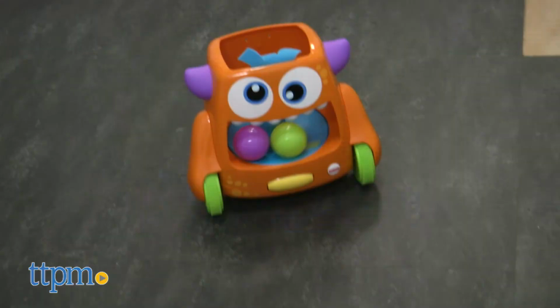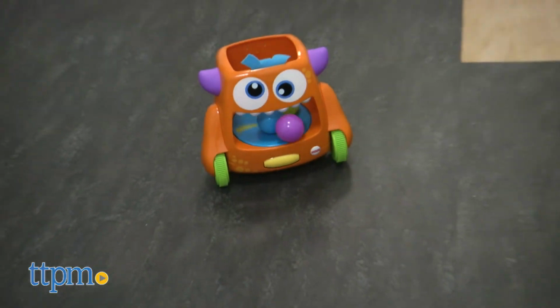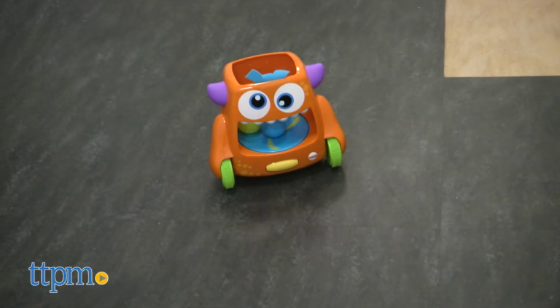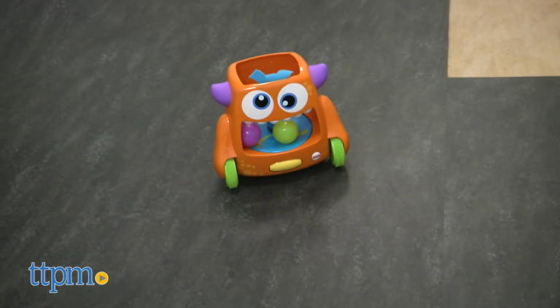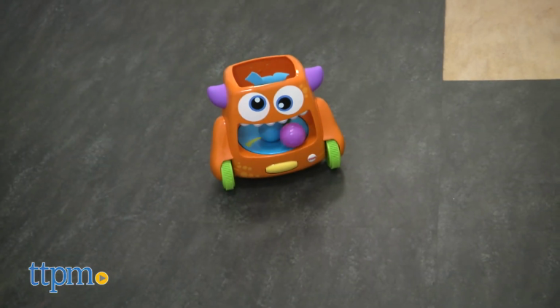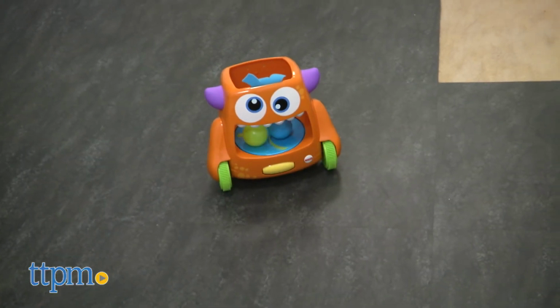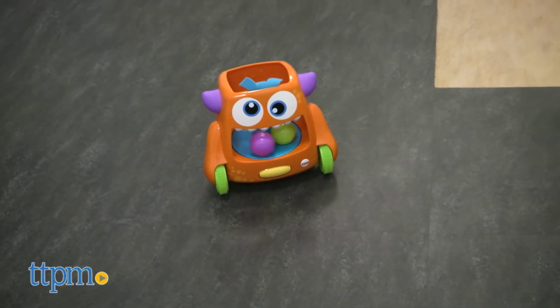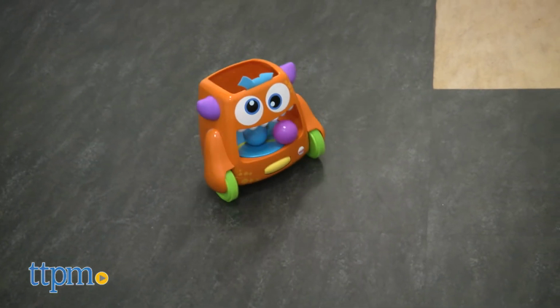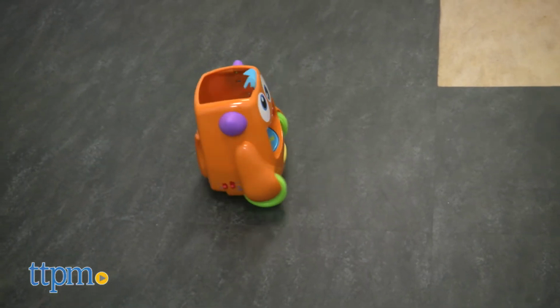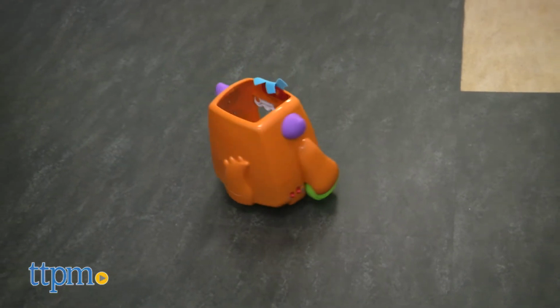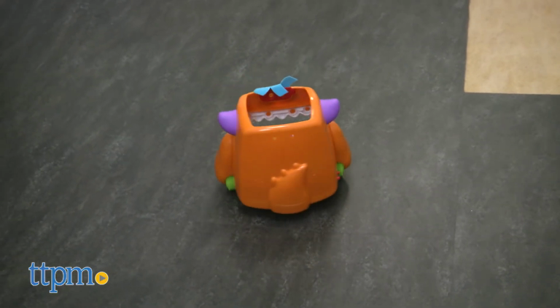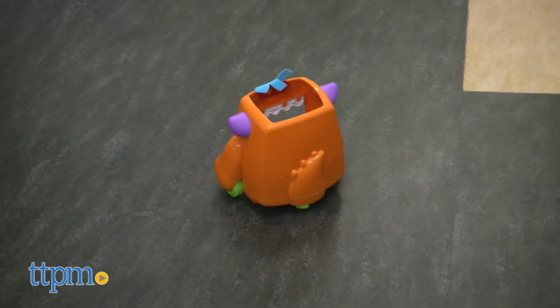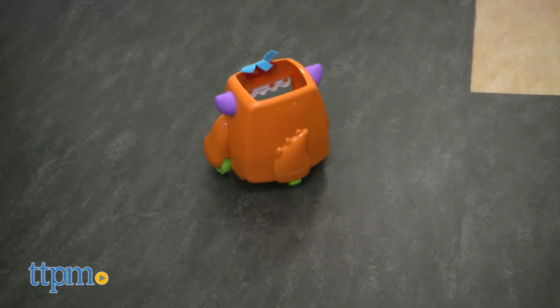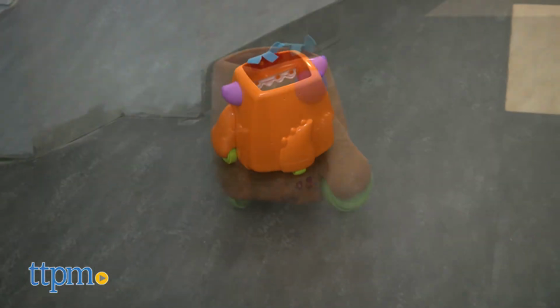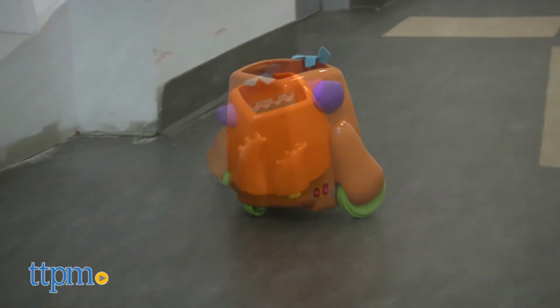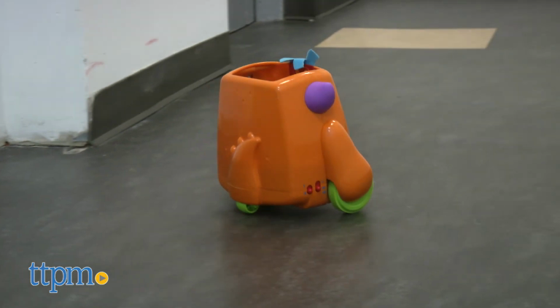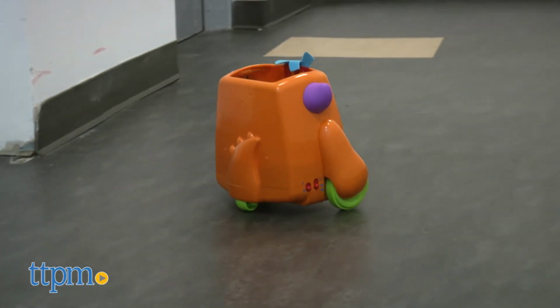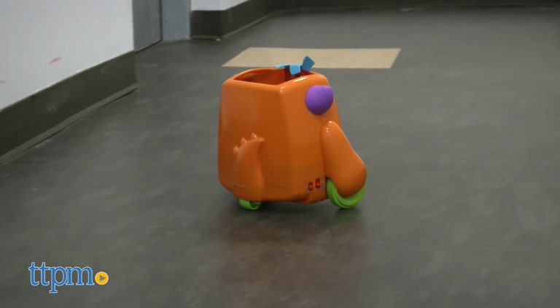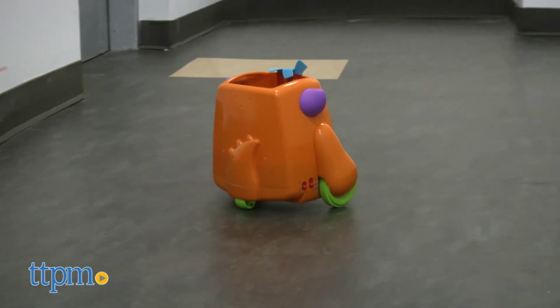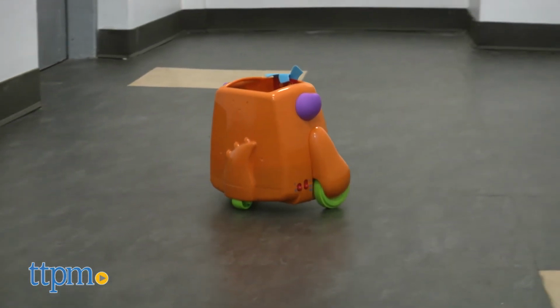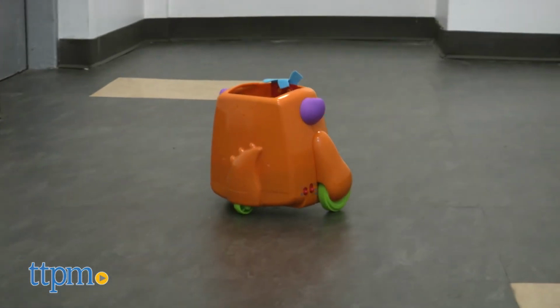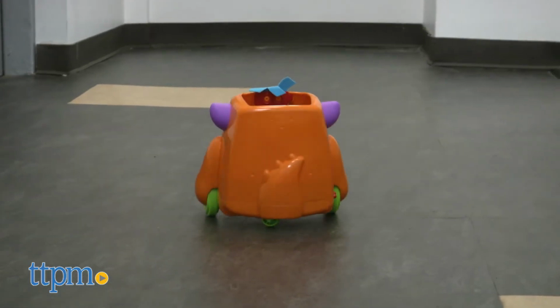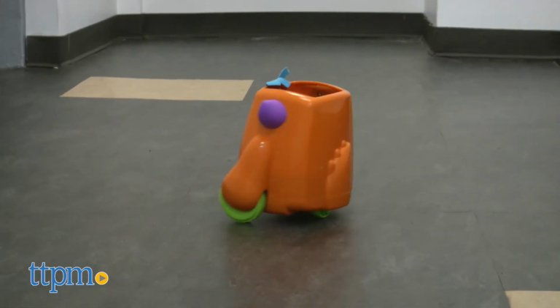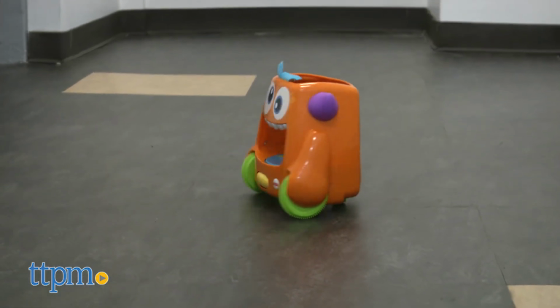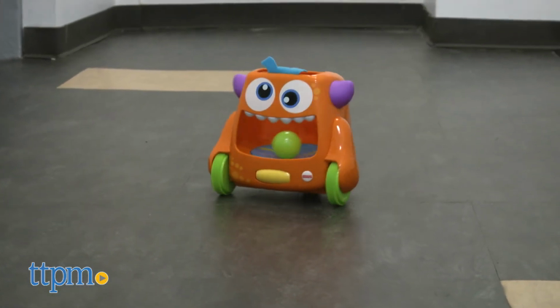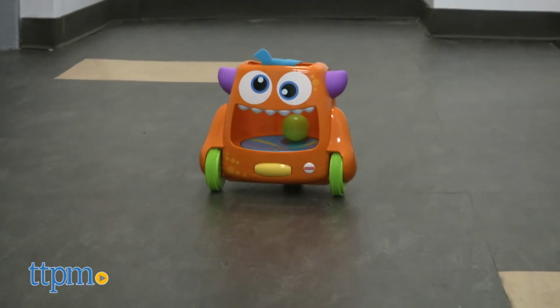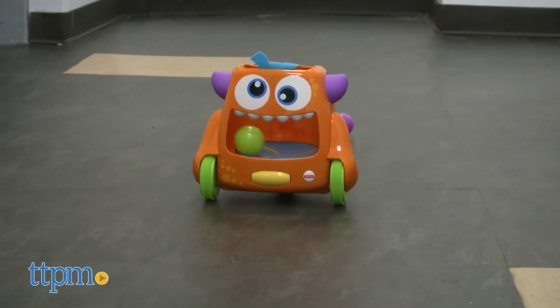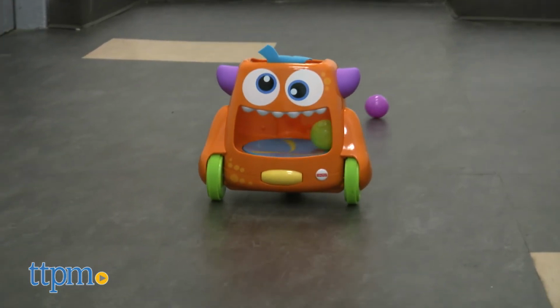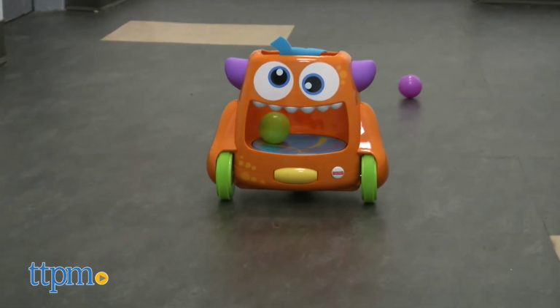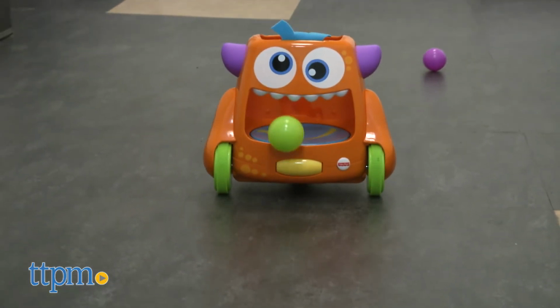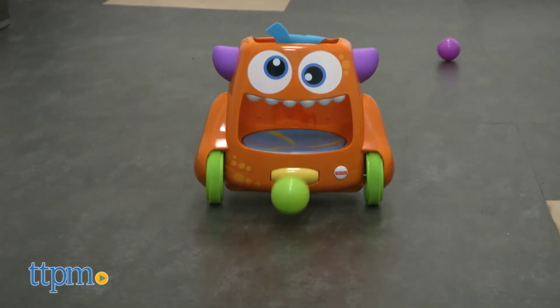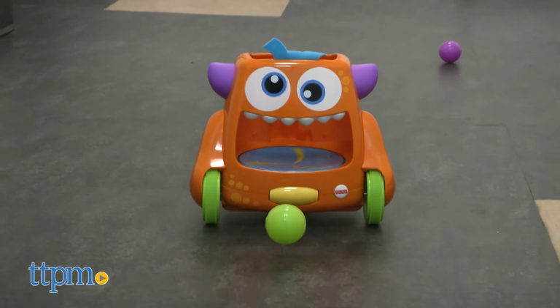This is a cute toy that satisfies a baby's love of put and take play. They'll like watching the balls and the monster spin around no matter what mode they're playing in. And parents will like that there is the option for two modes so the toy can grow with their baby.